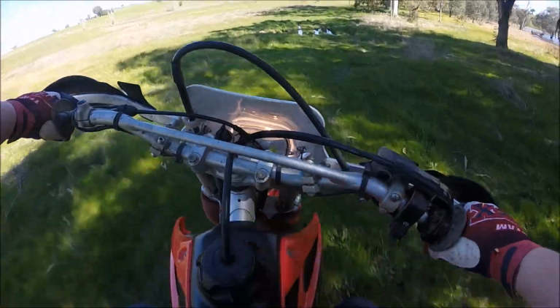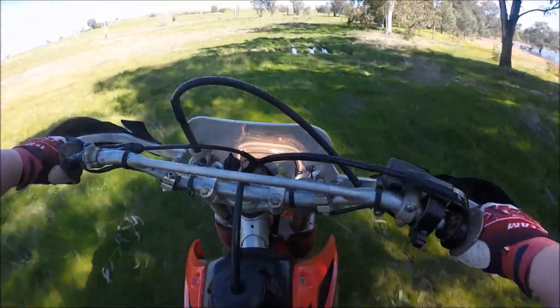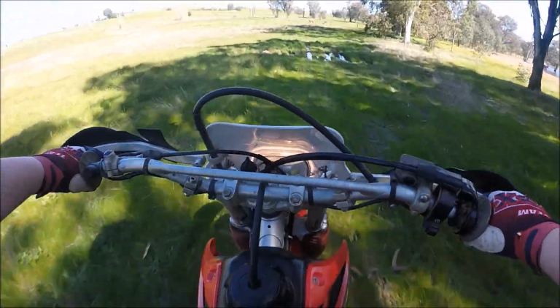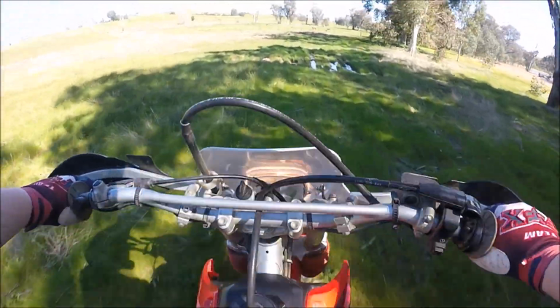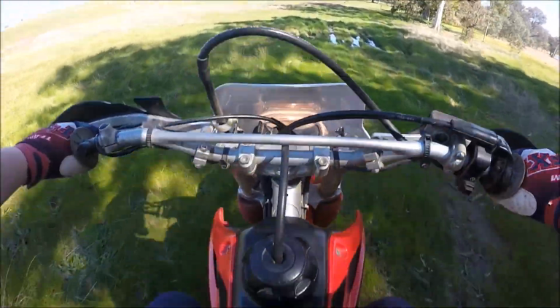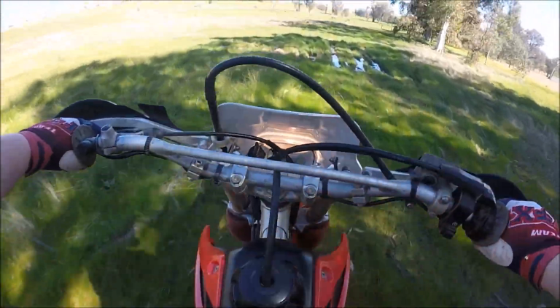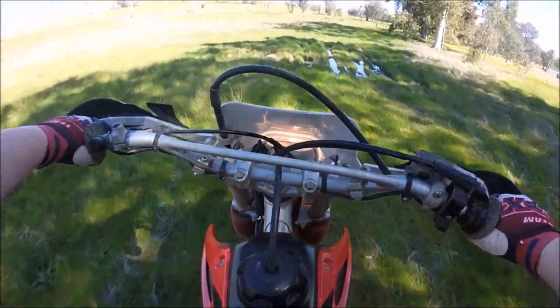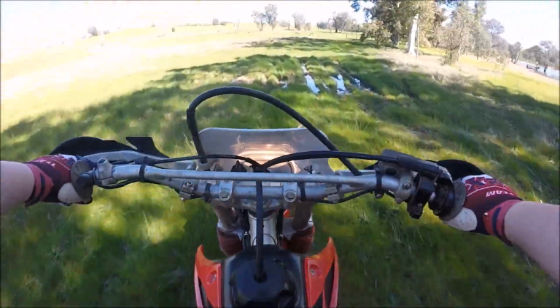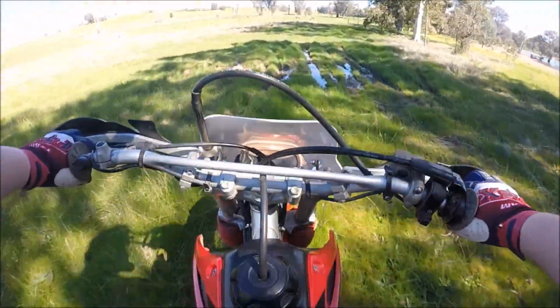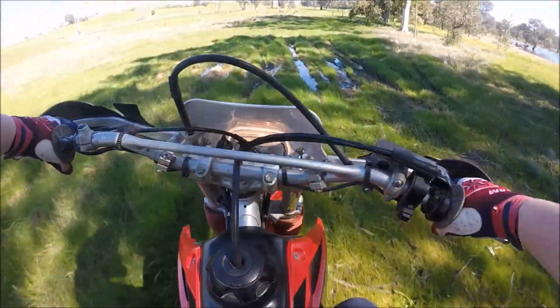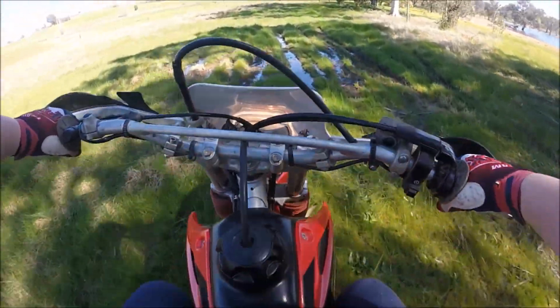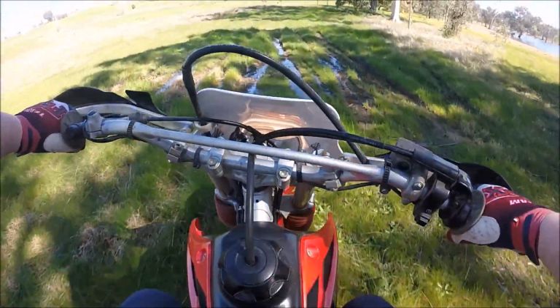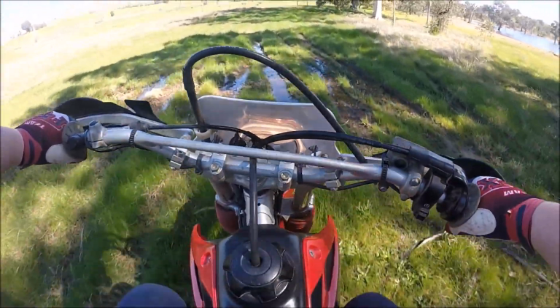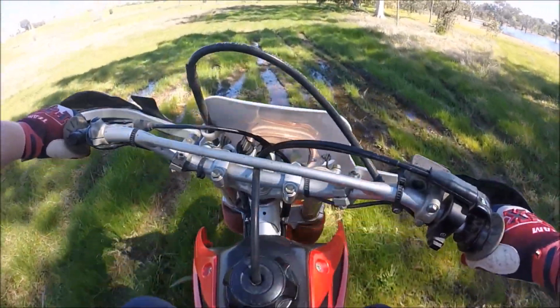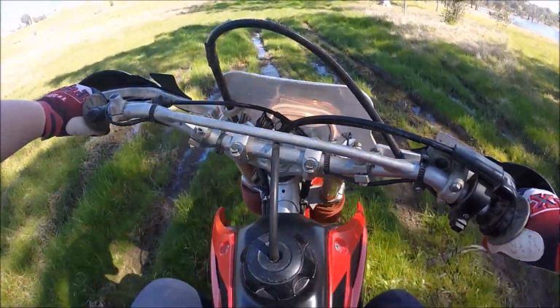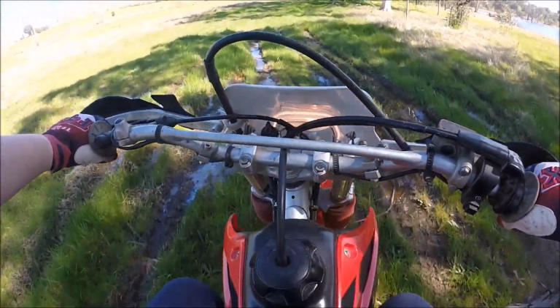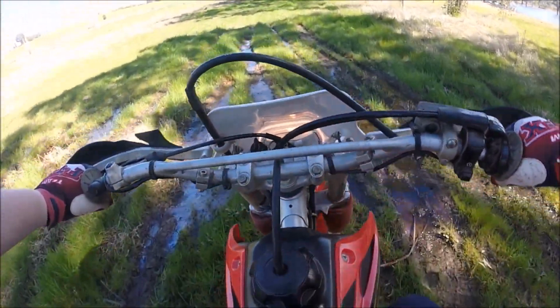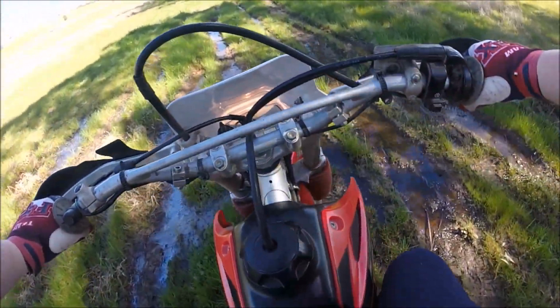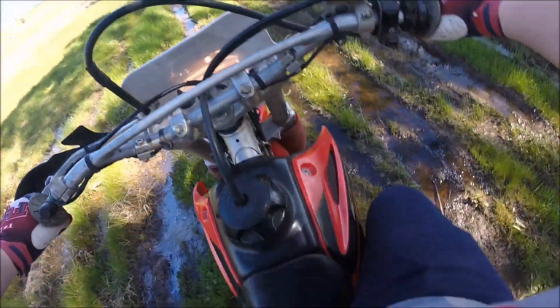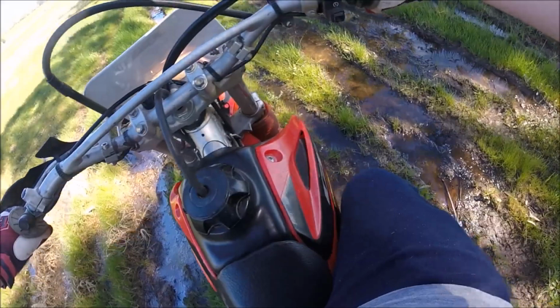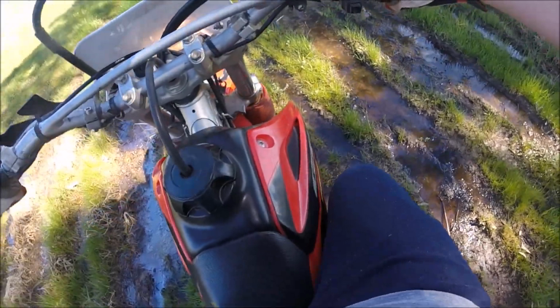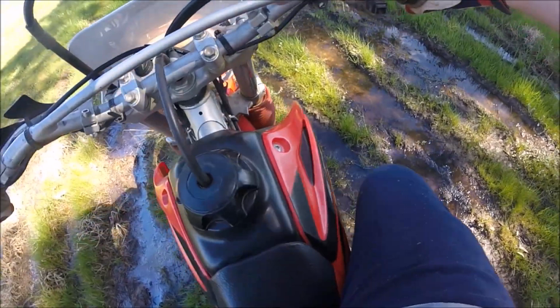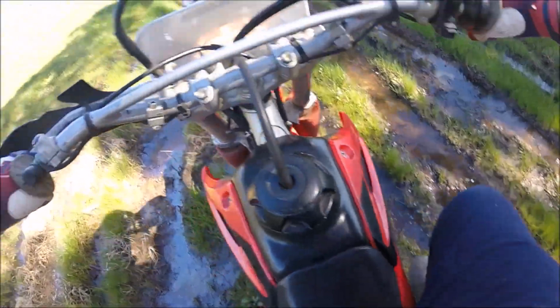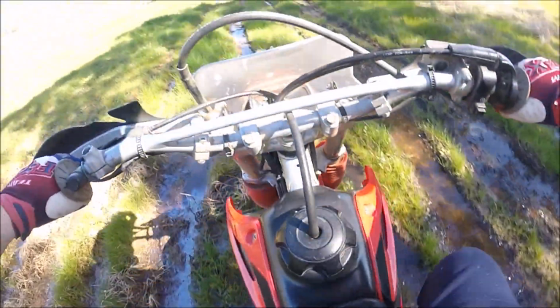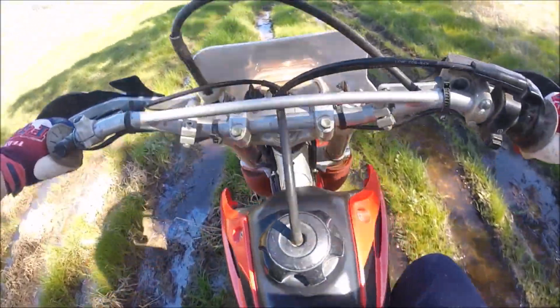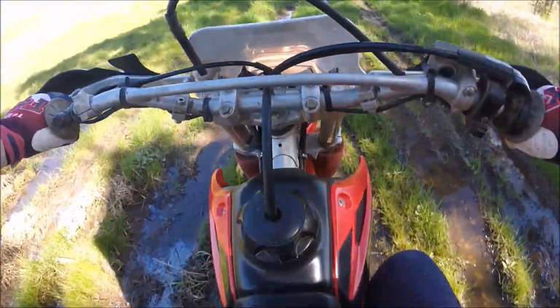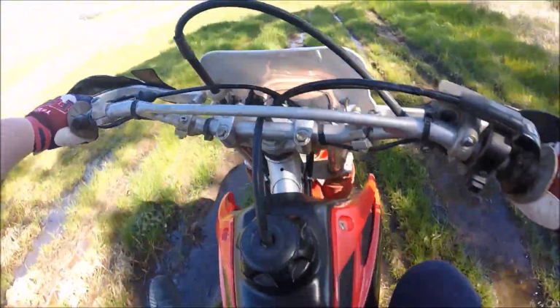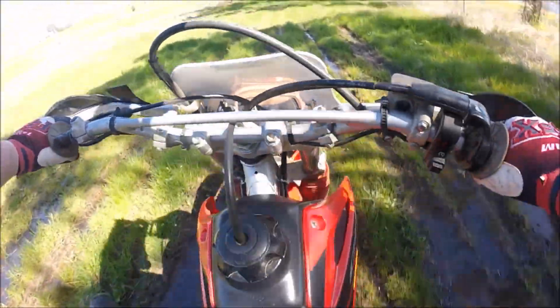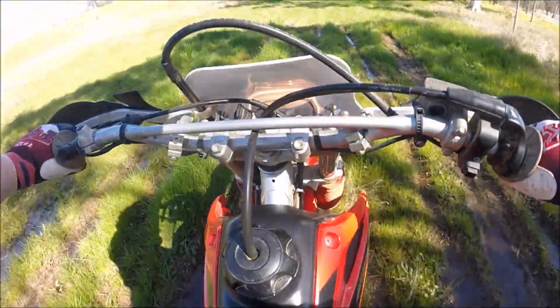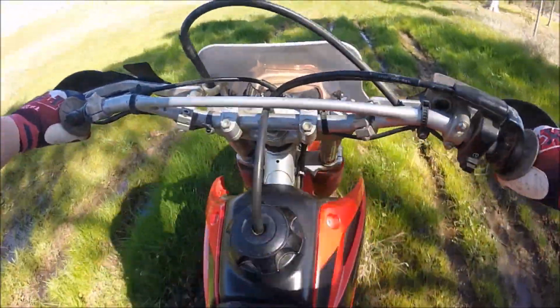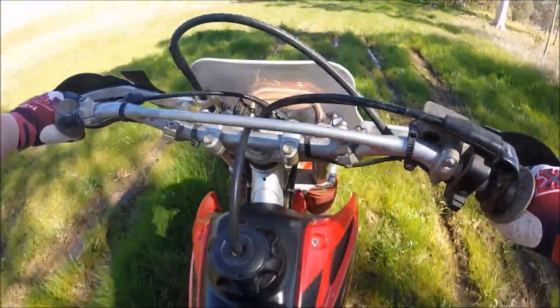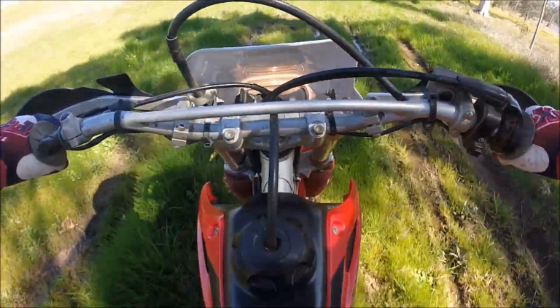My phone's in my pocket and I'm really nervous it's going to fall out — fingers crossed it doesn't. Alright, this is going to be the first little bit of mudding I've done on this bike.